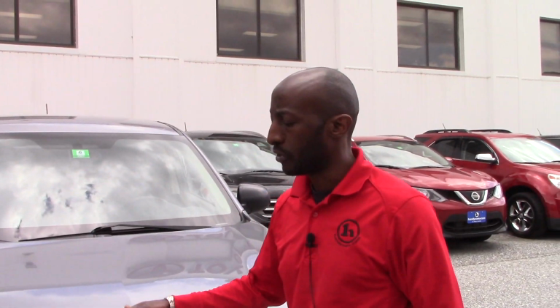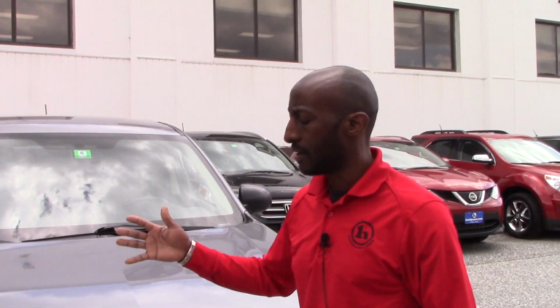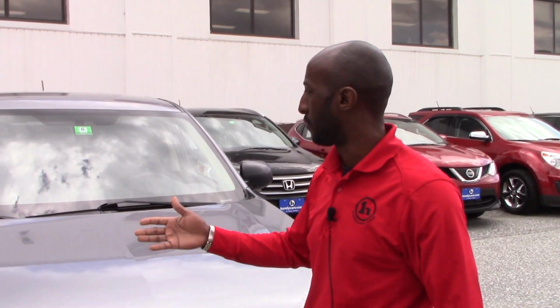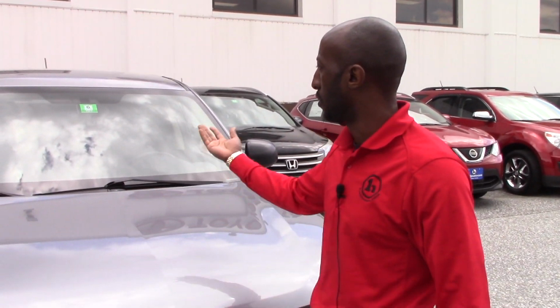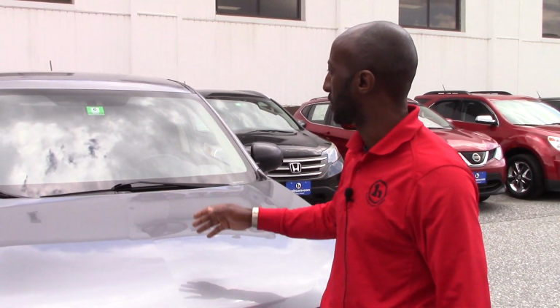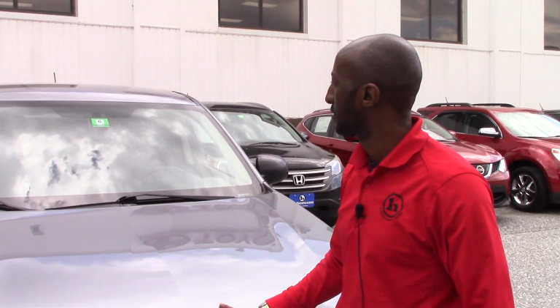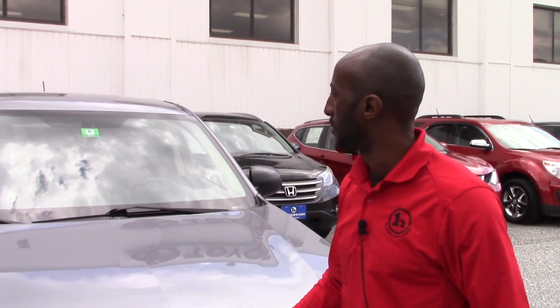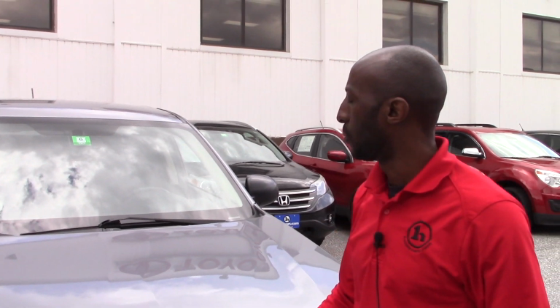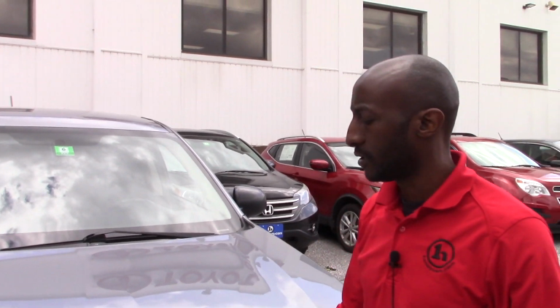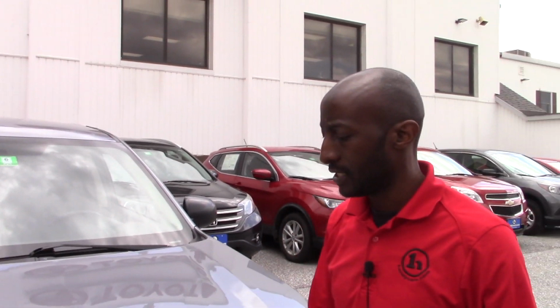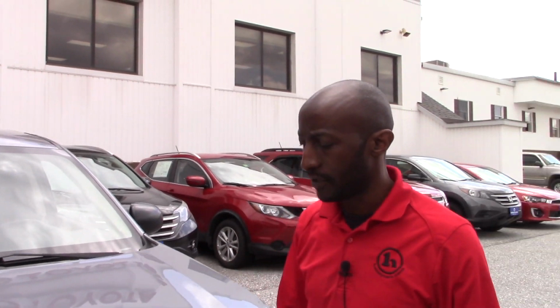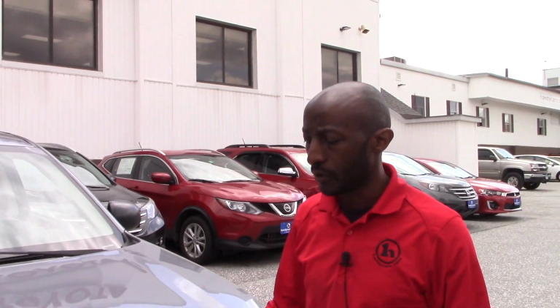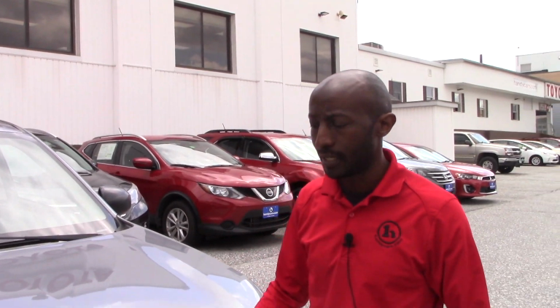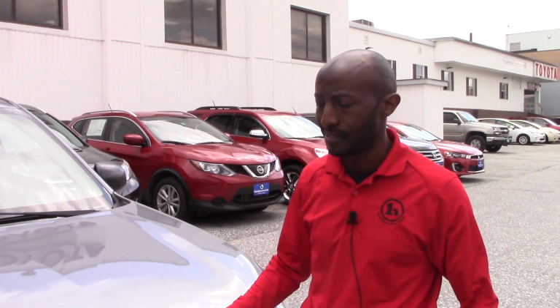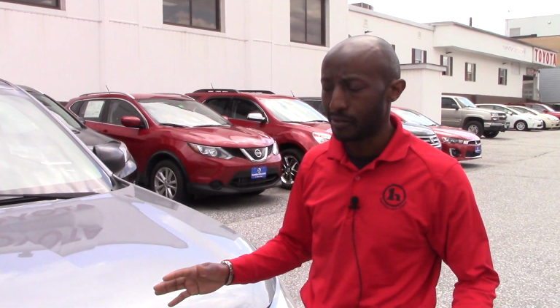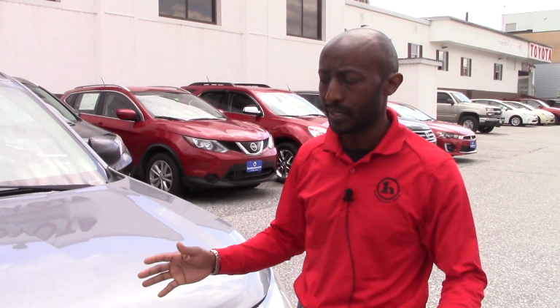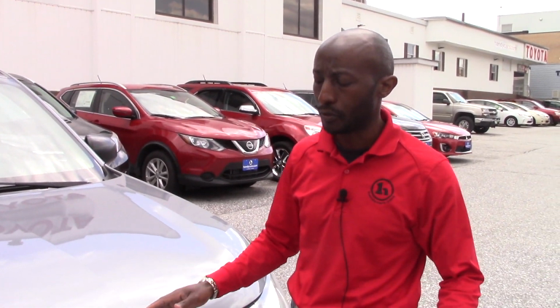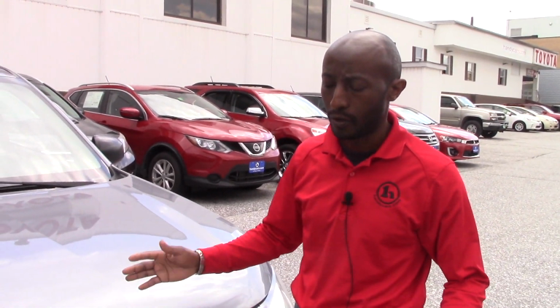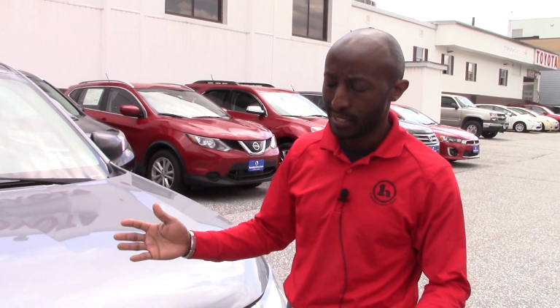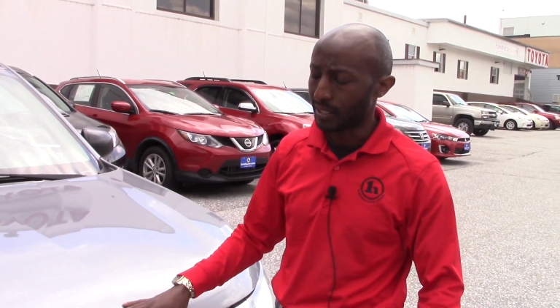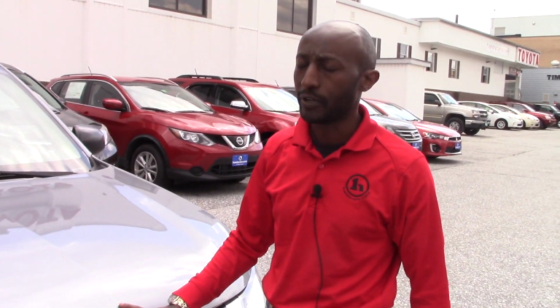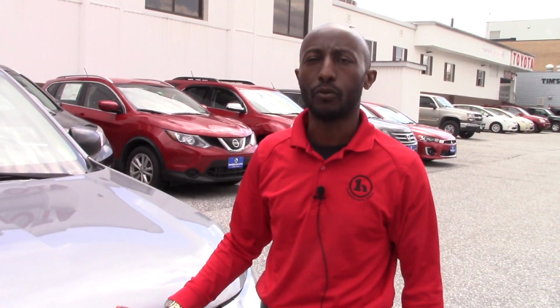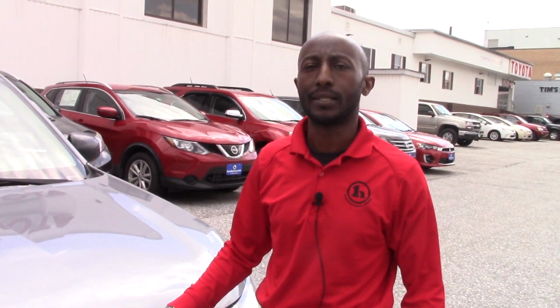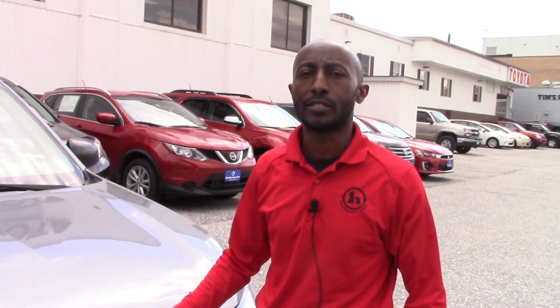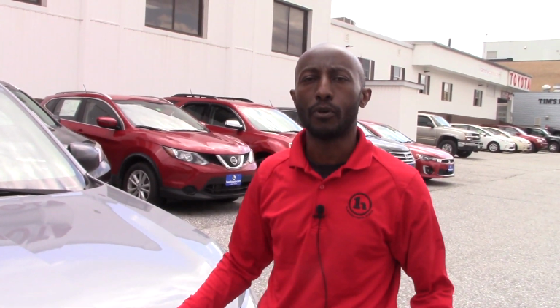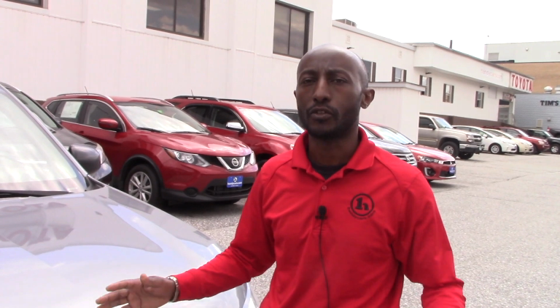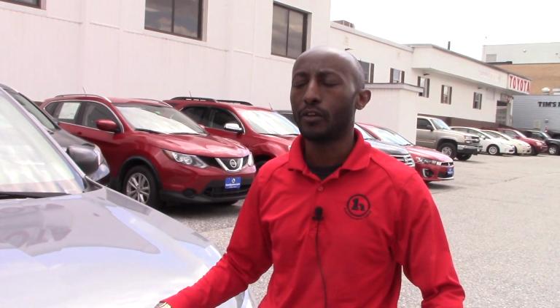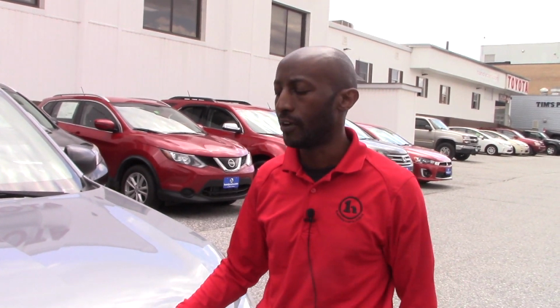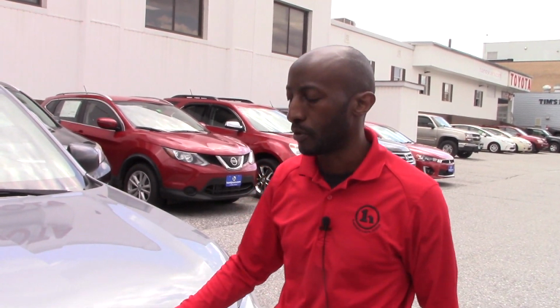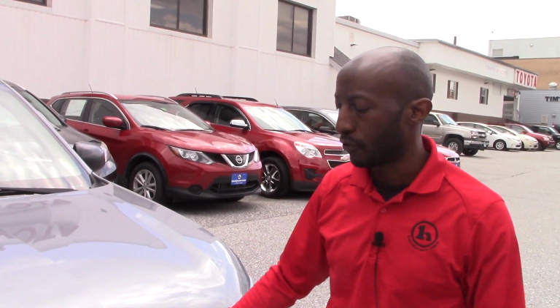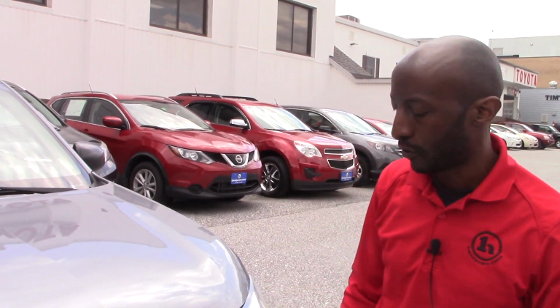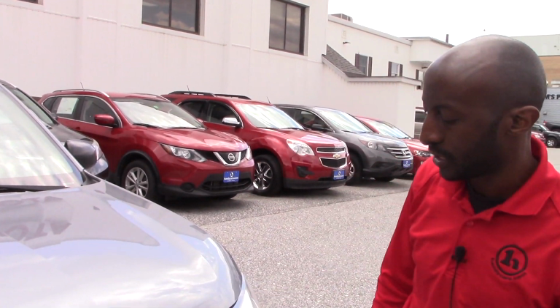You will have all the options you want on this vehicle and it's really ready to go, still under factory warranty, so I don't have any concerns about its condition.